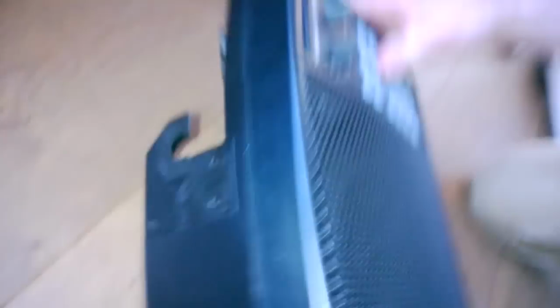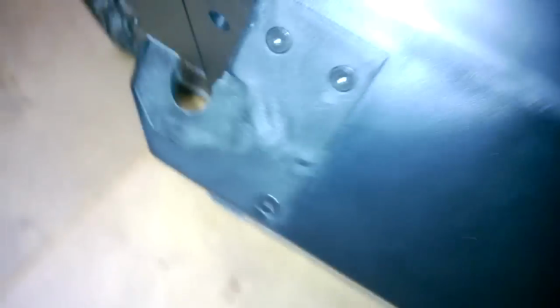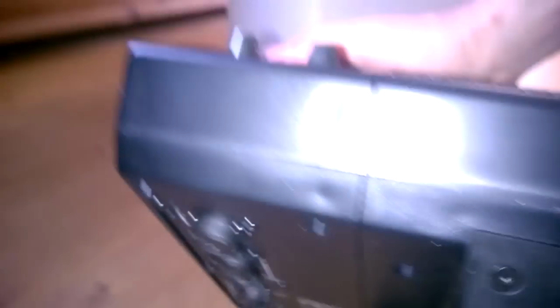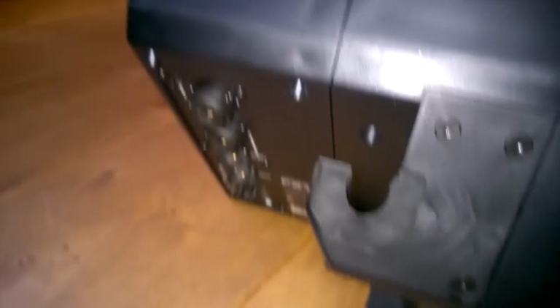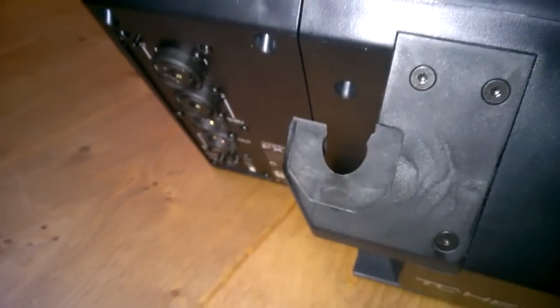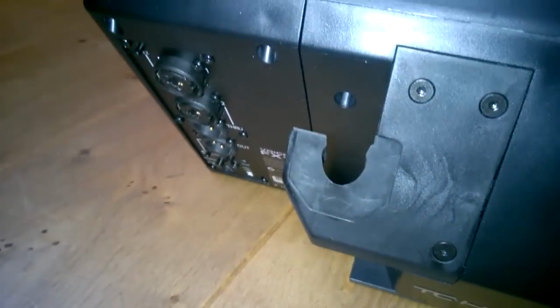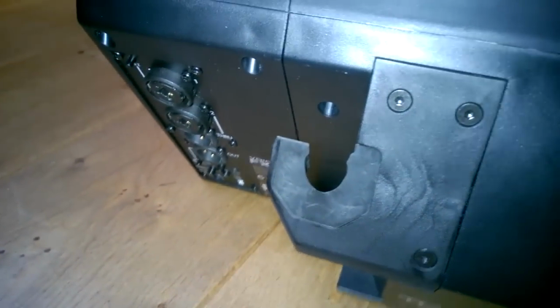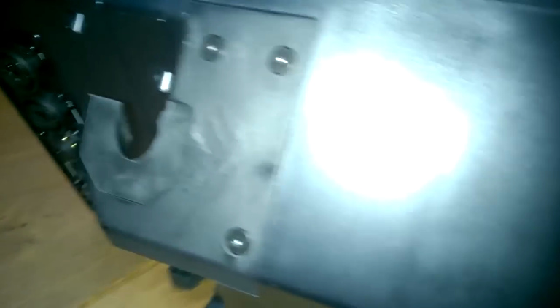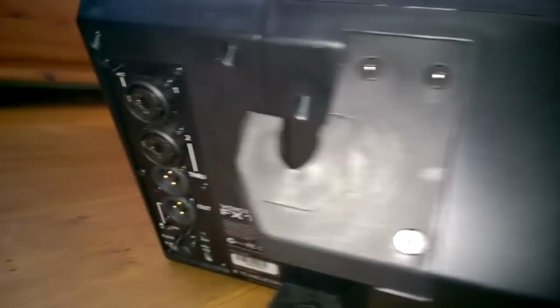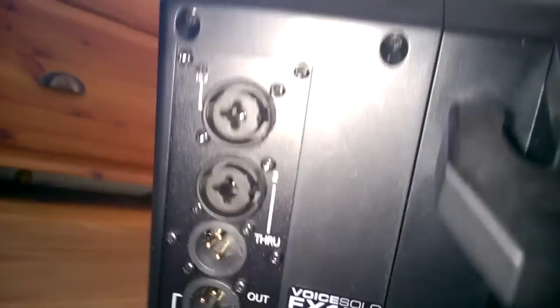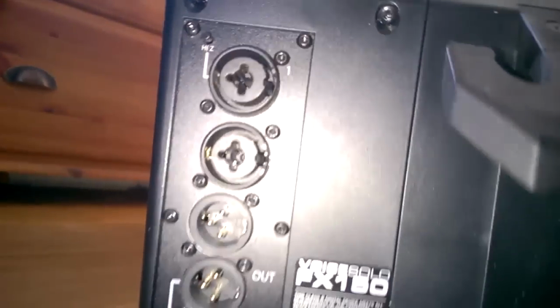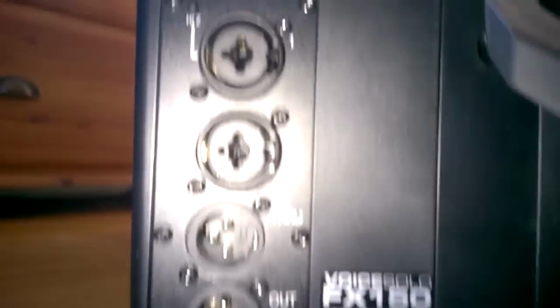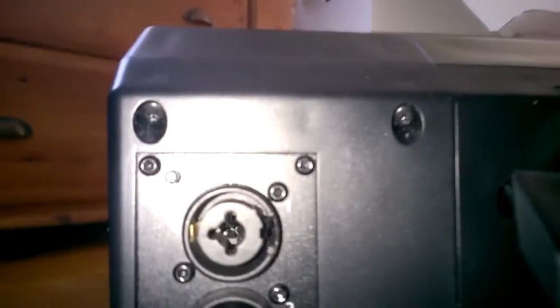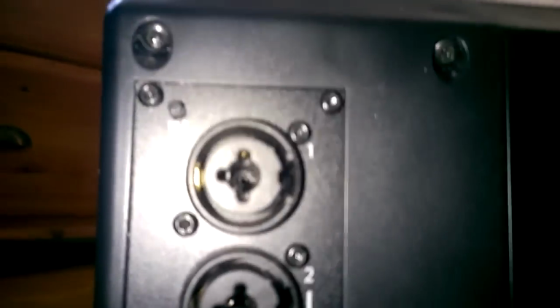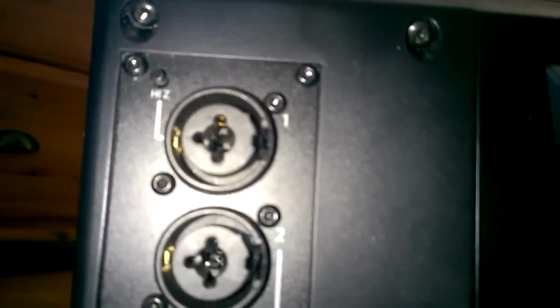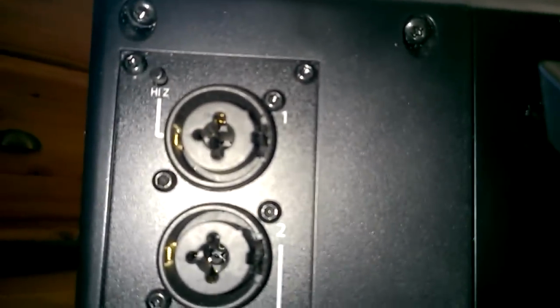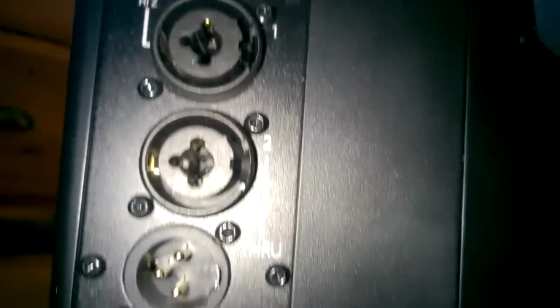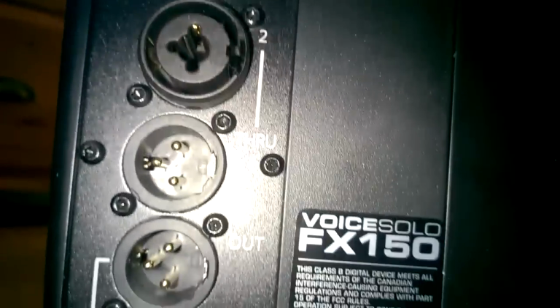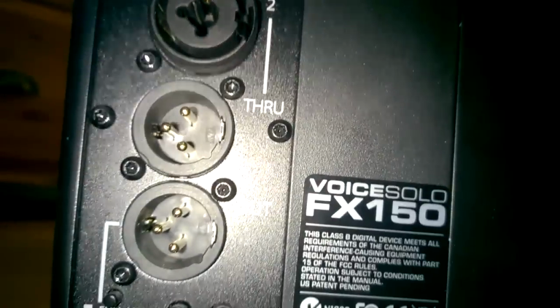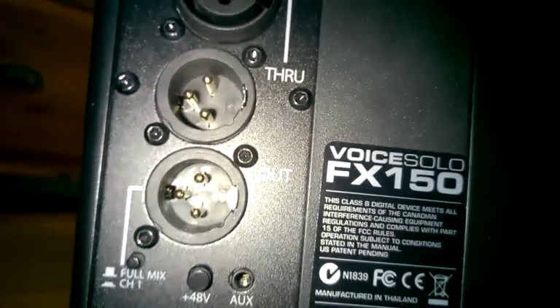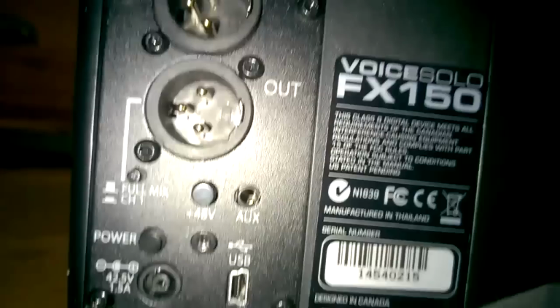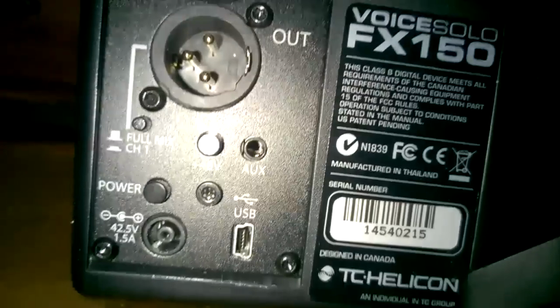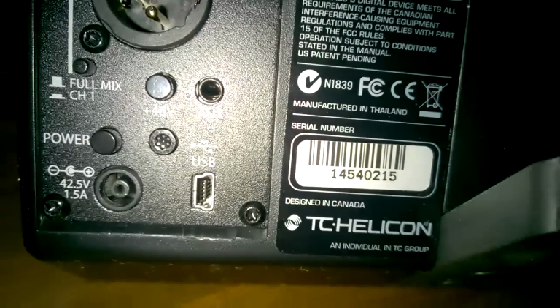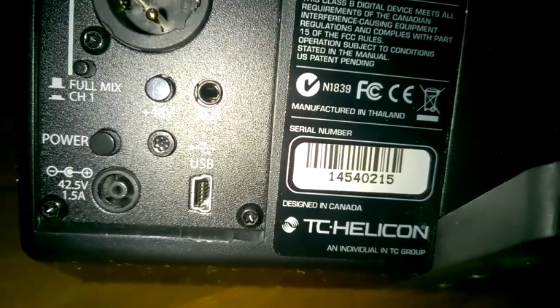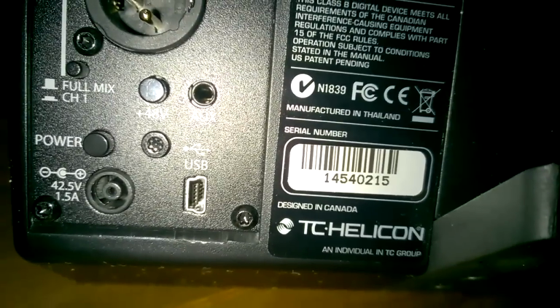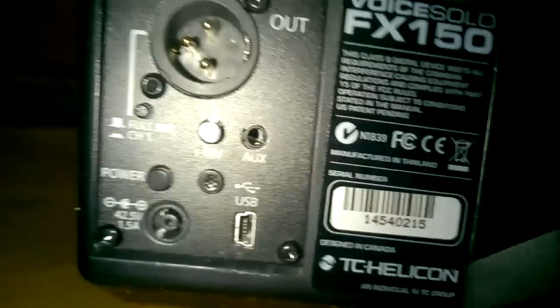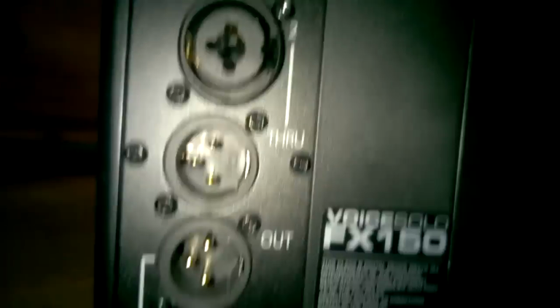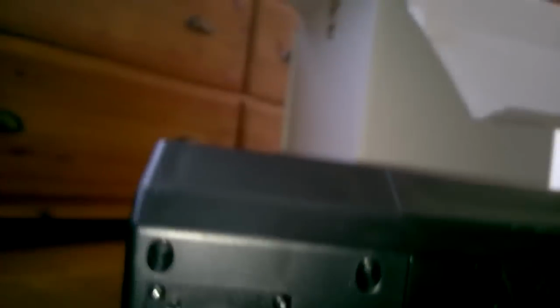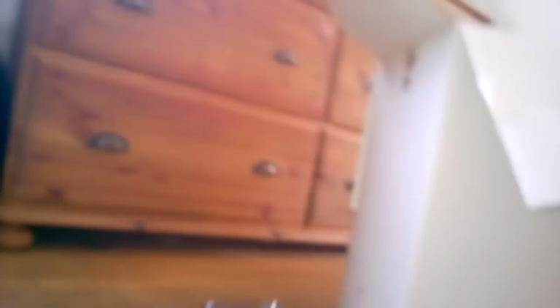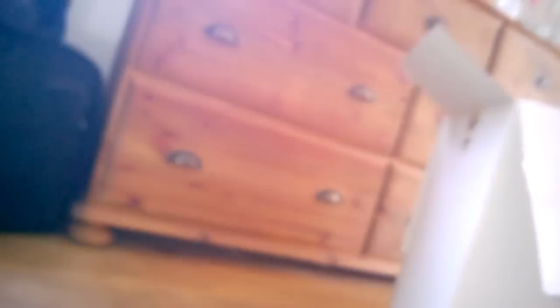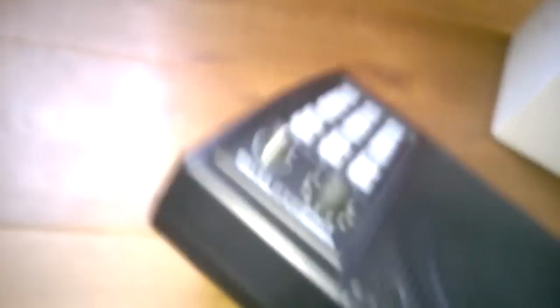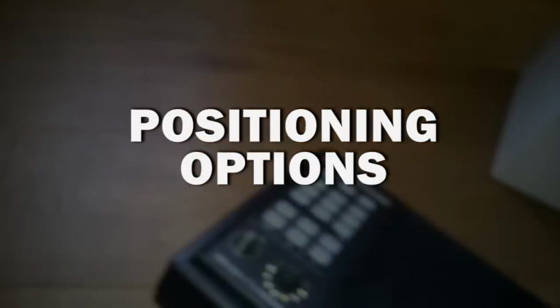The Voice Solo FX150 — it's a bit more easy to read up close. The Voice Solo FX150.